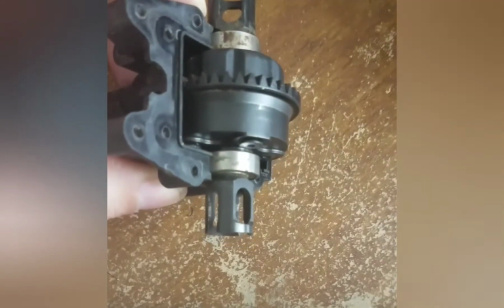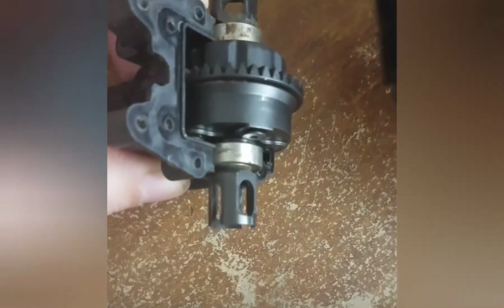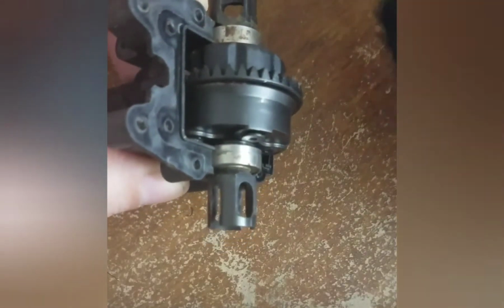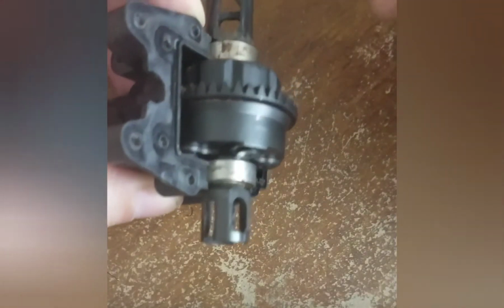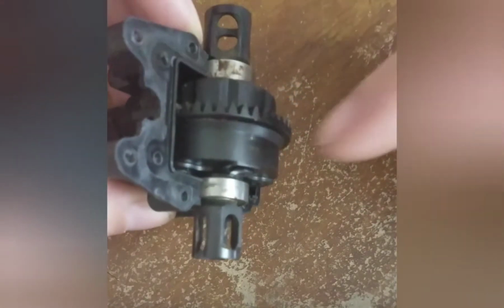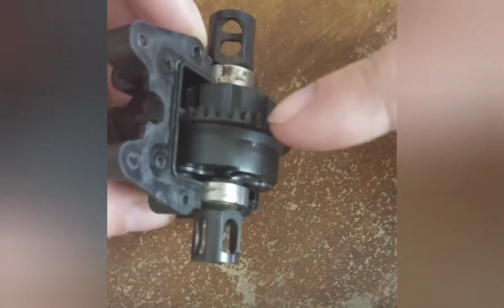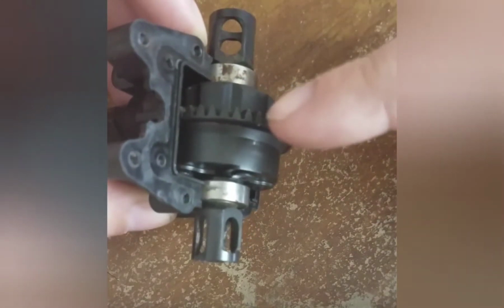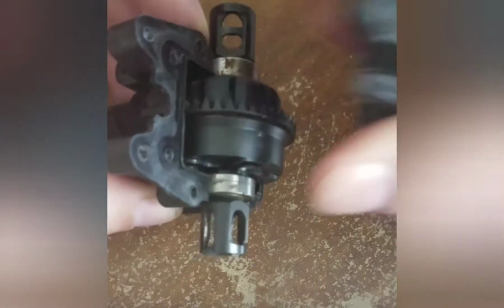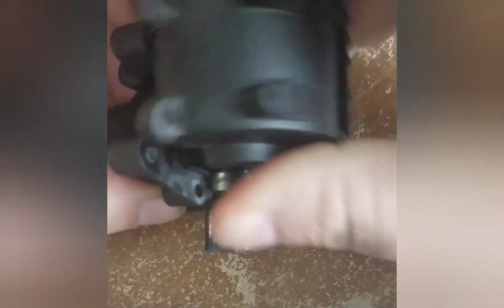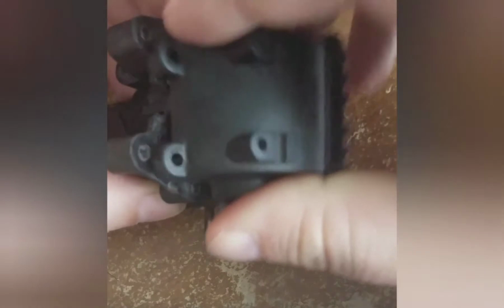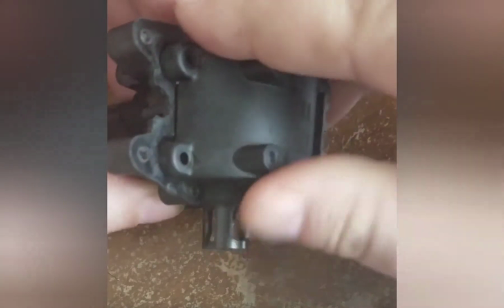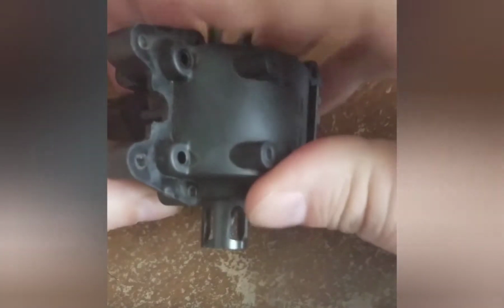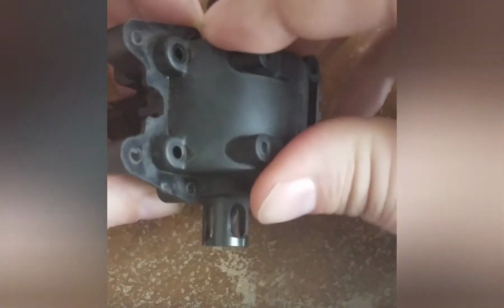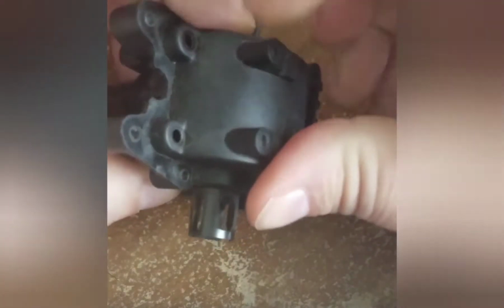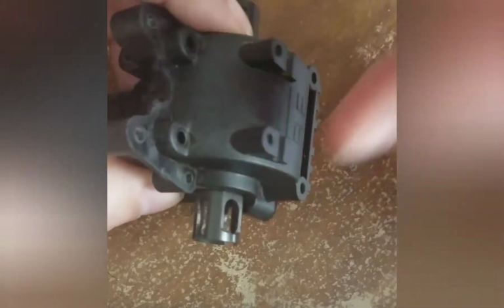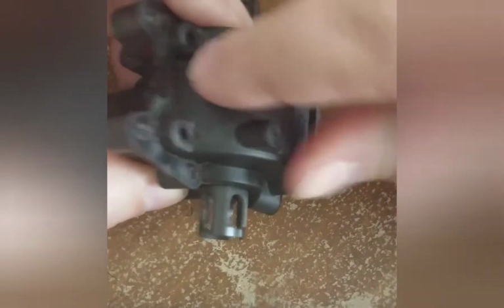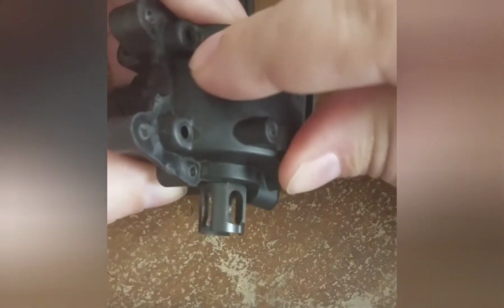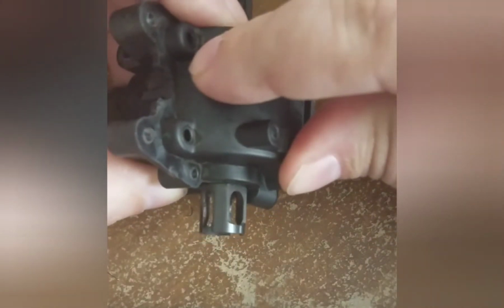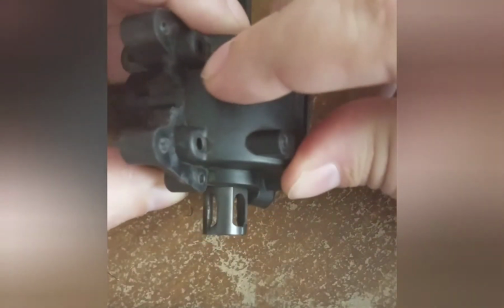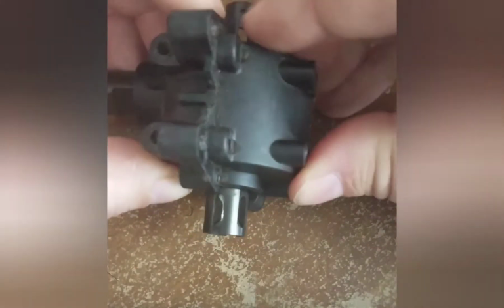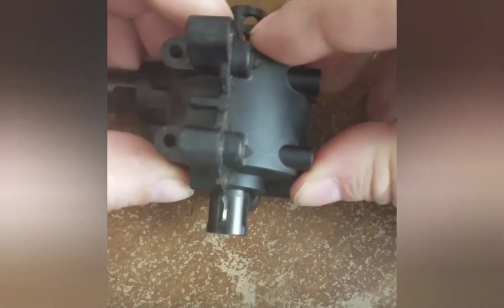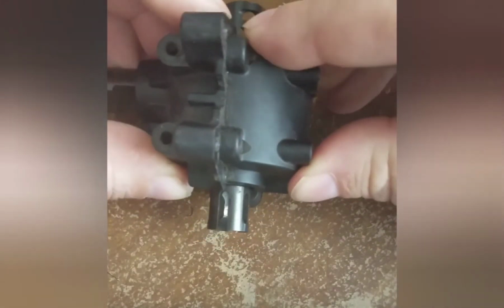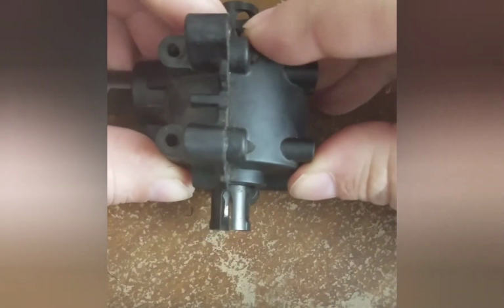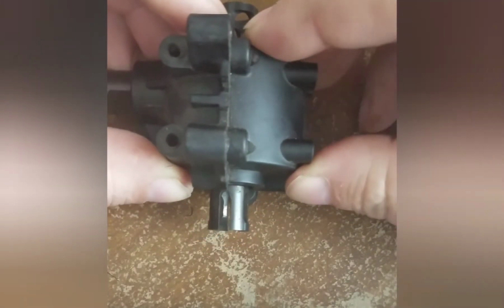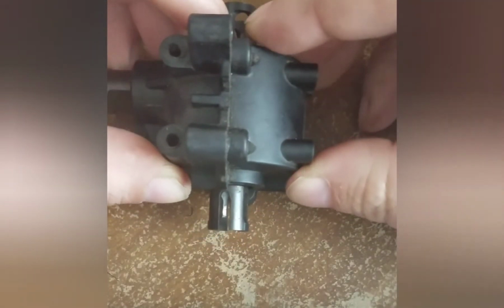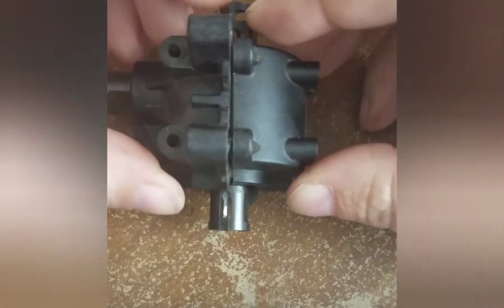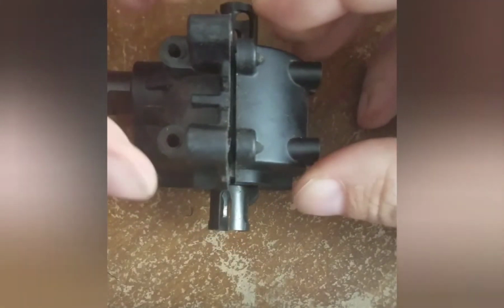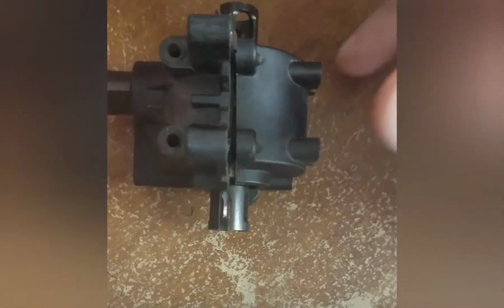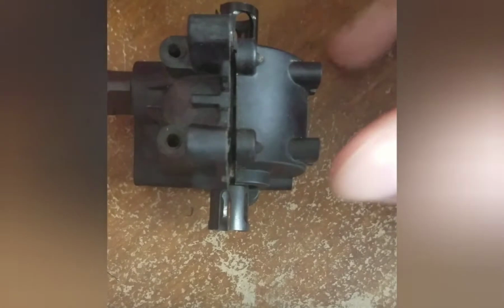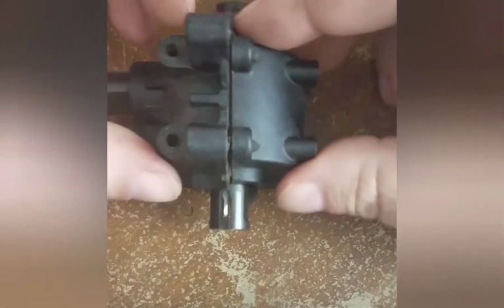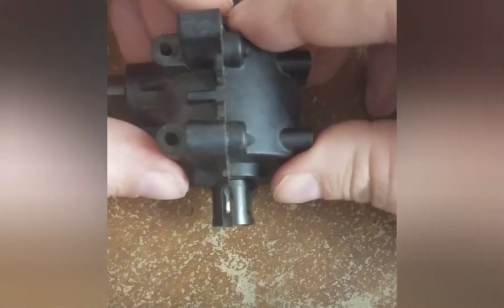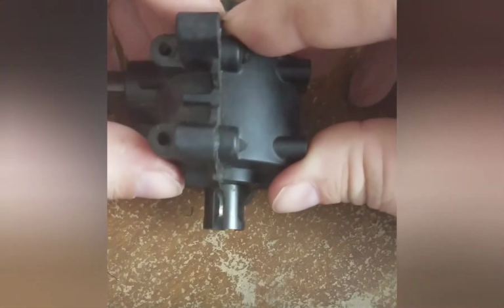So if you were to try to set it out here and then put on the cap and cinch this down, that extra pressure is going to actually push the gears closer together.